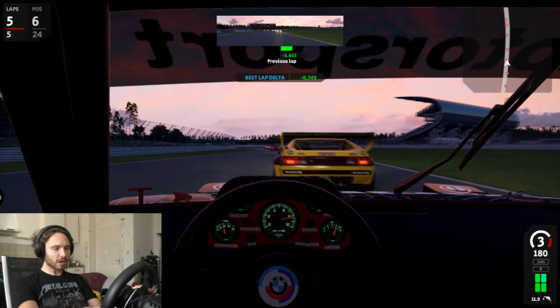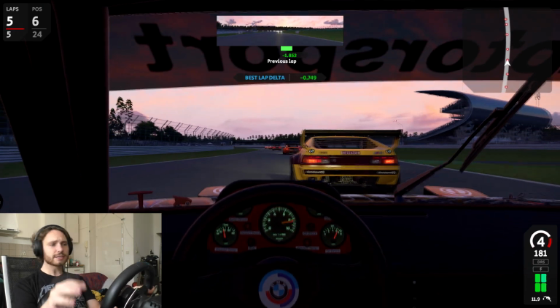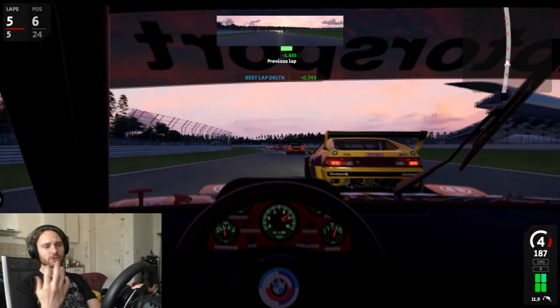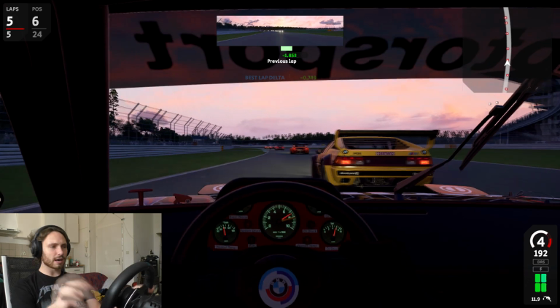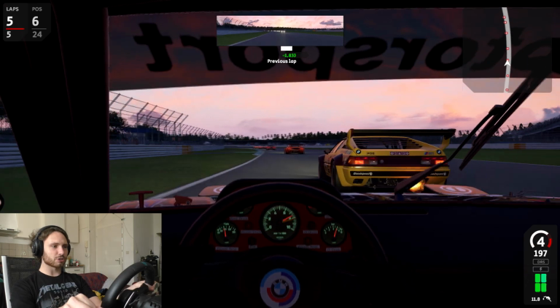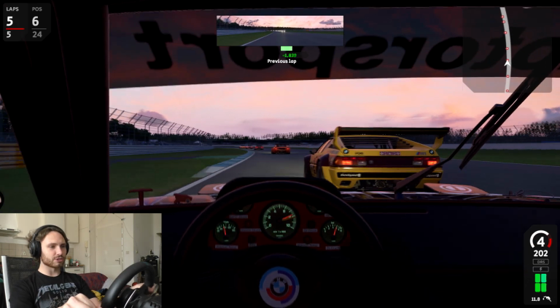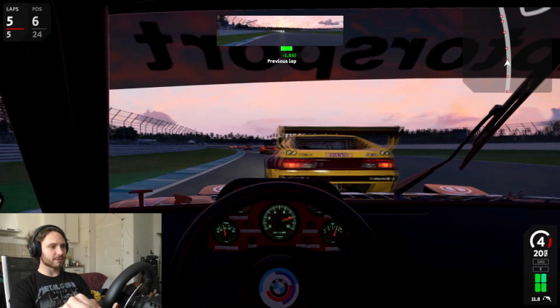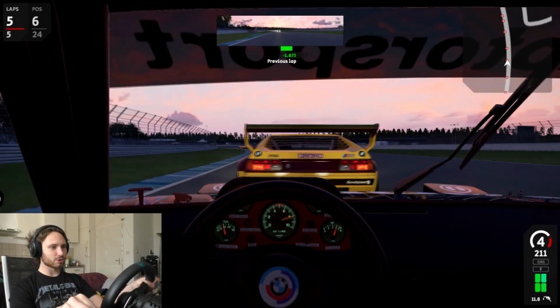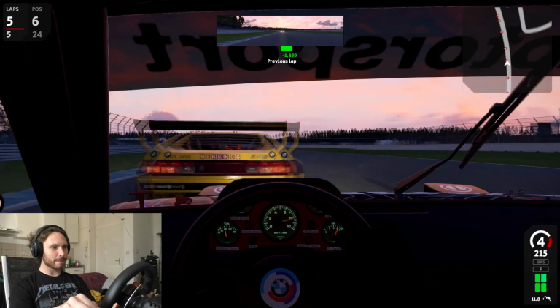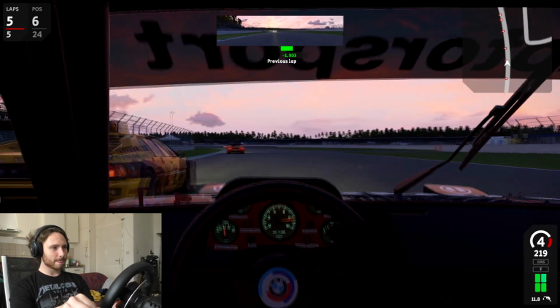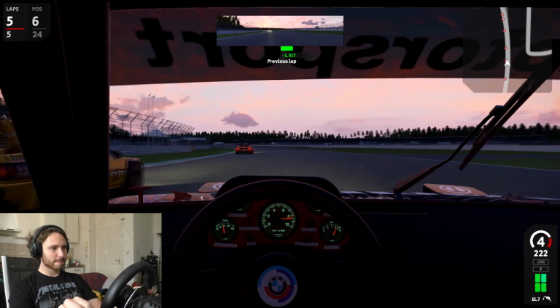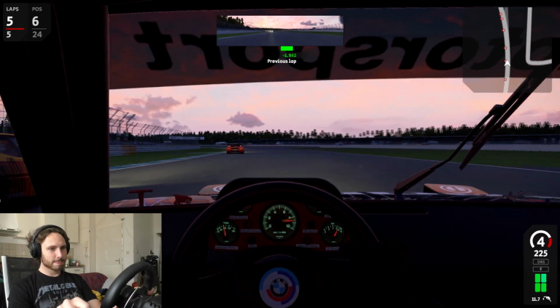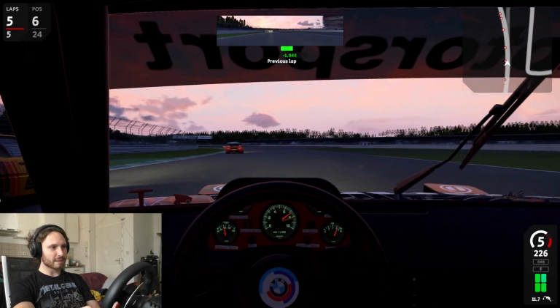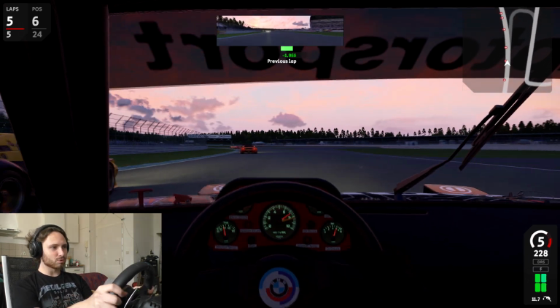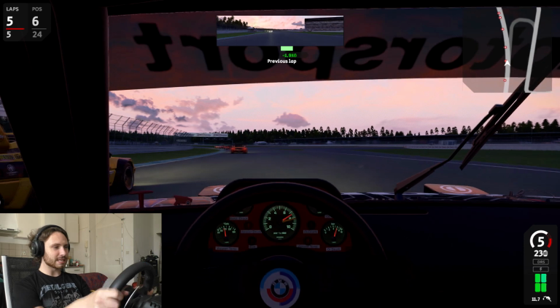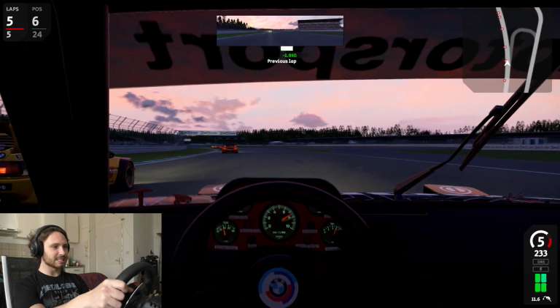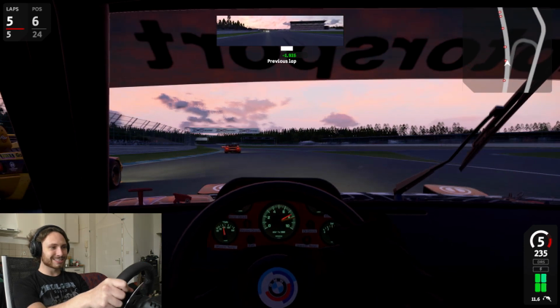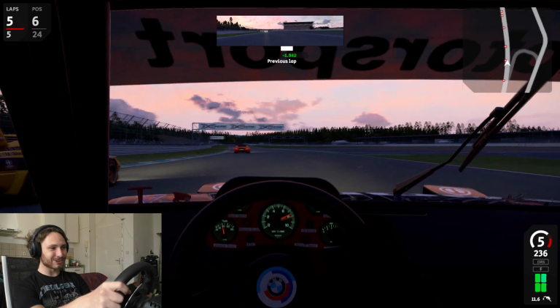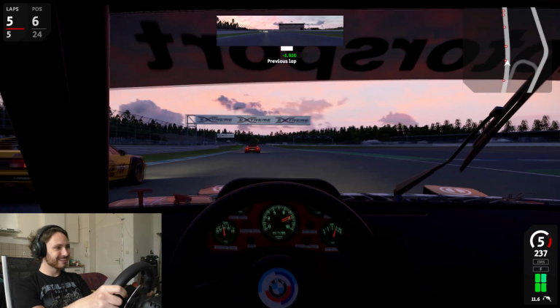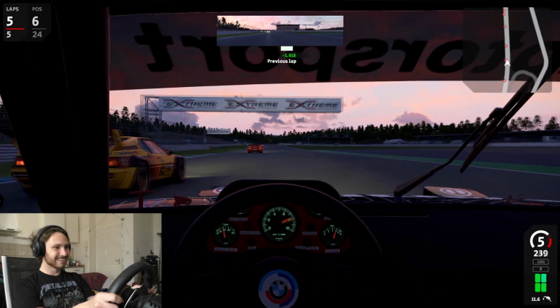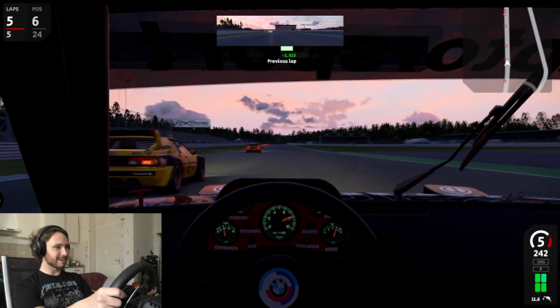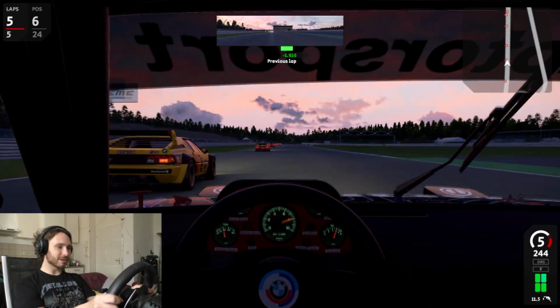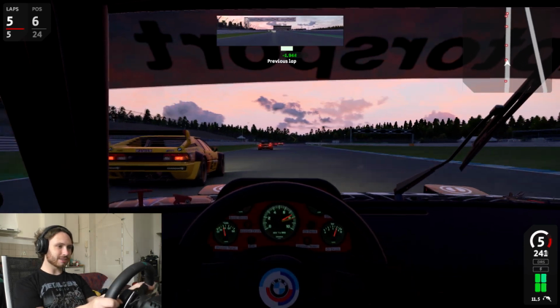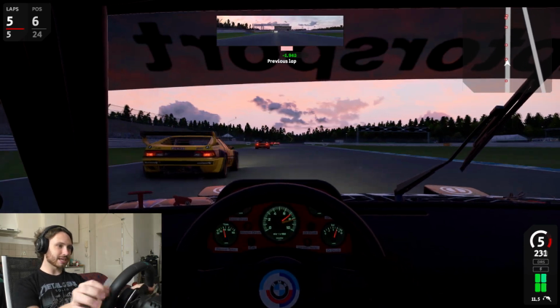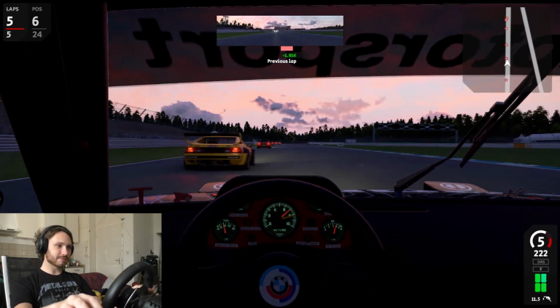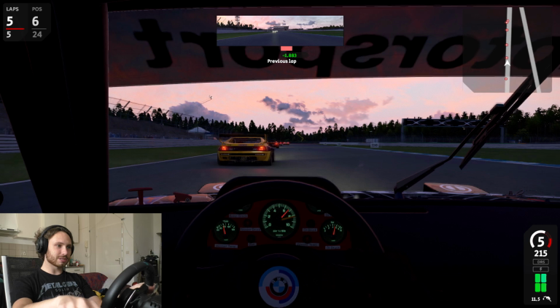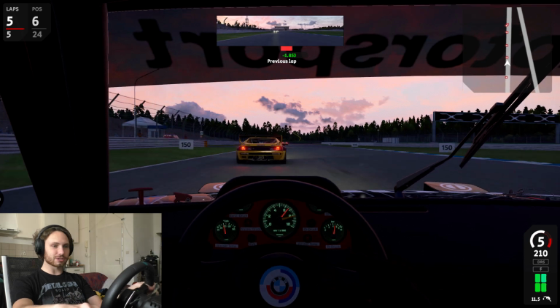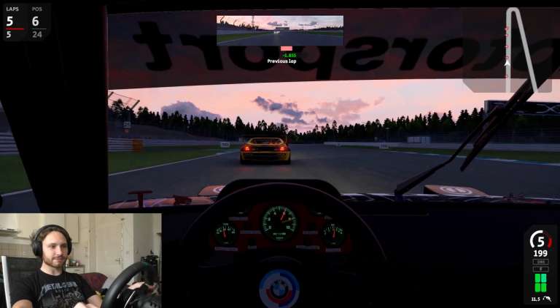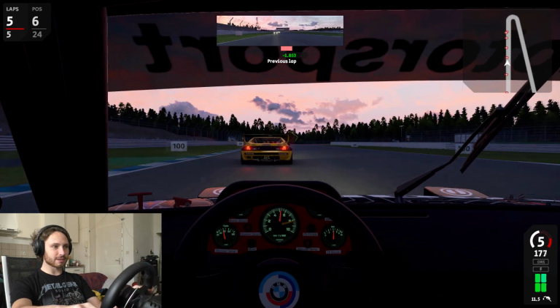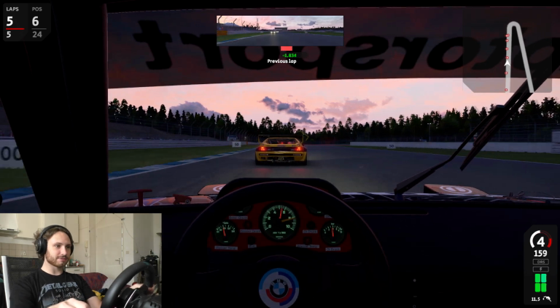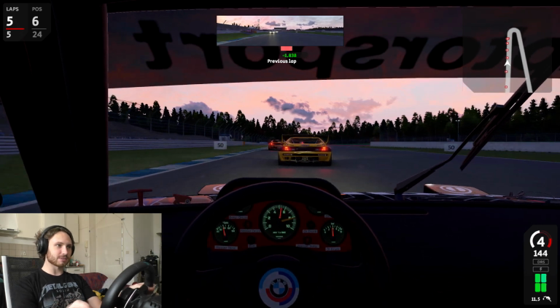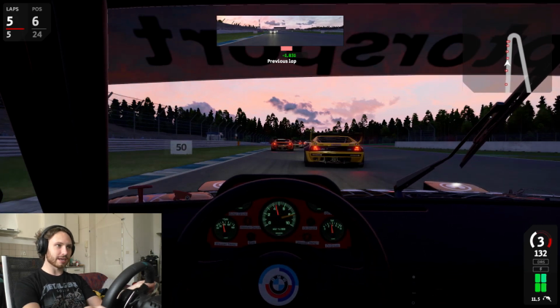Although I don't know how this car drives in real life, of course. But I bet it wouldn't be this easy to control. On the other side, I wouldn't dare to drive this fast in real life.